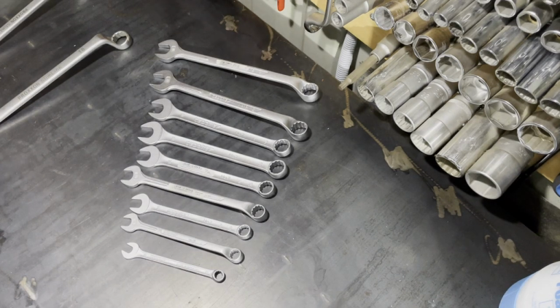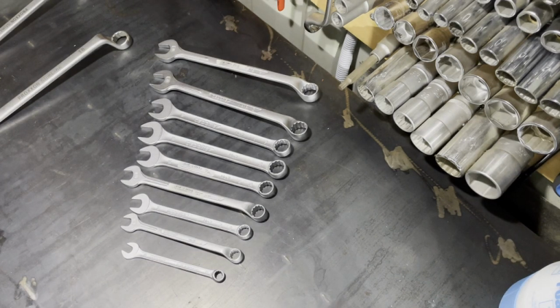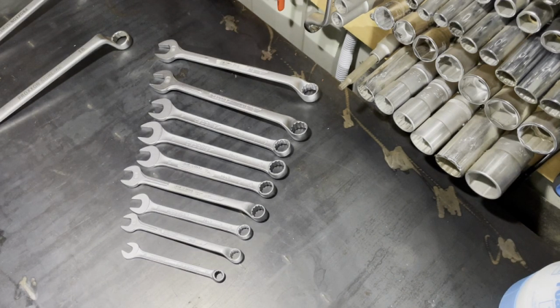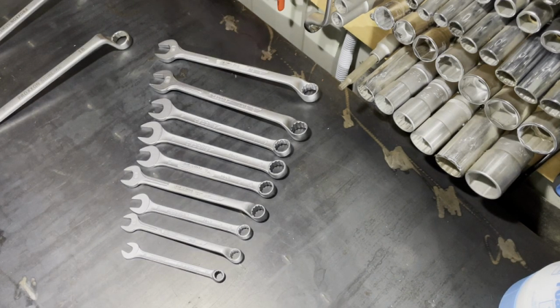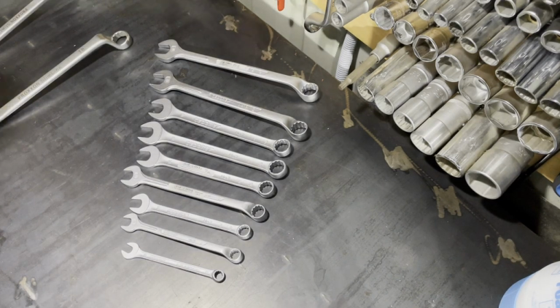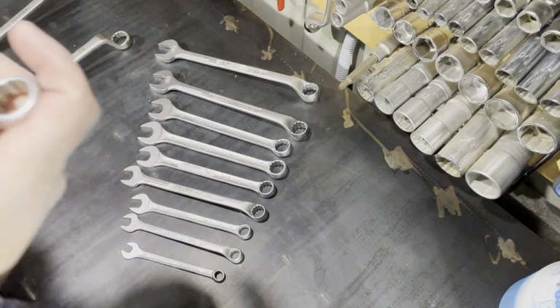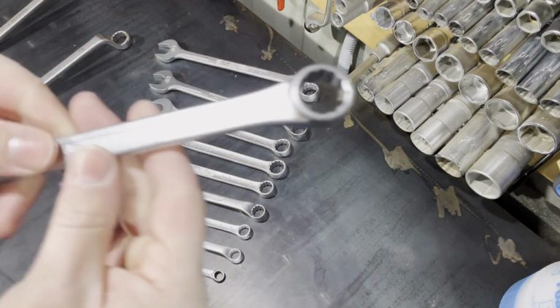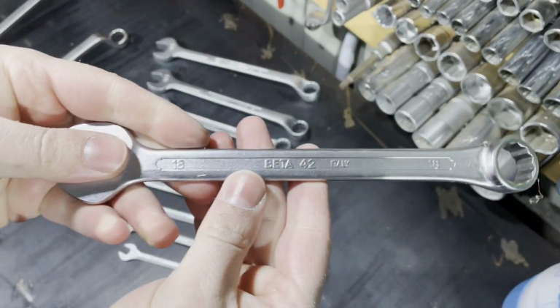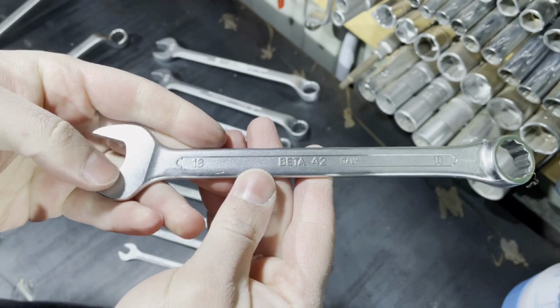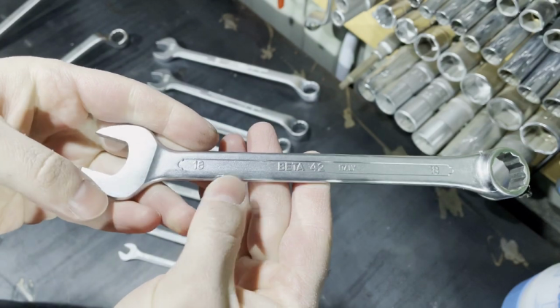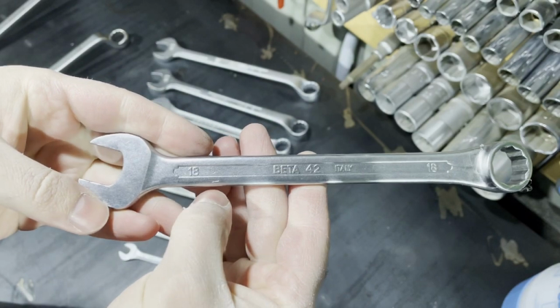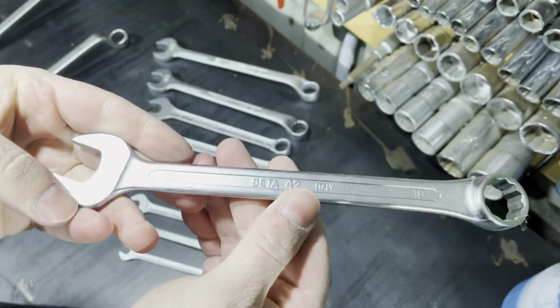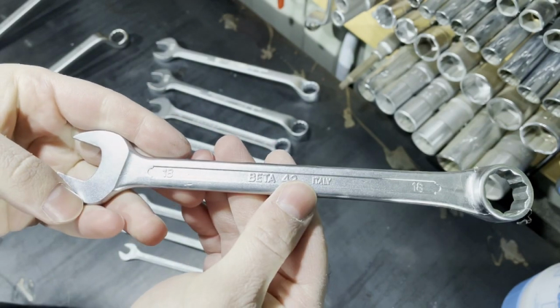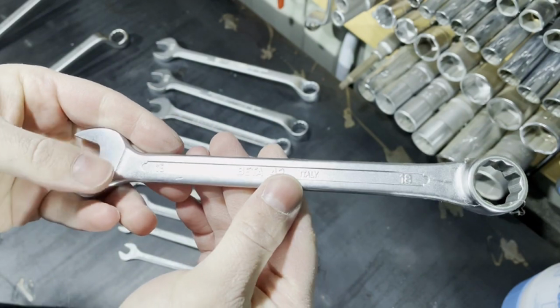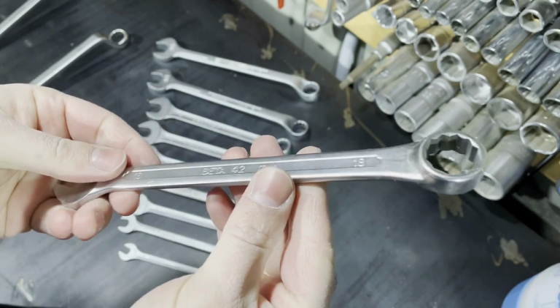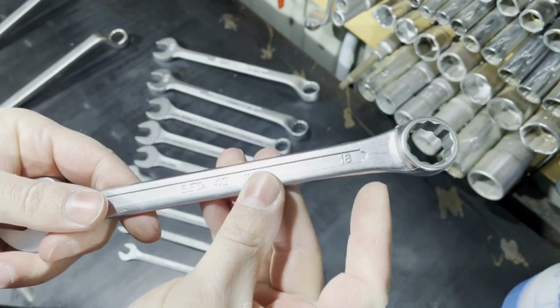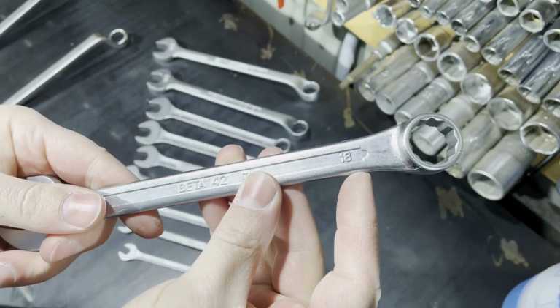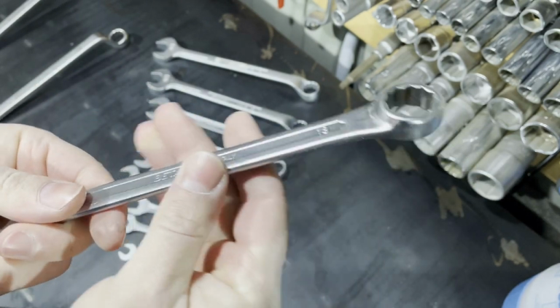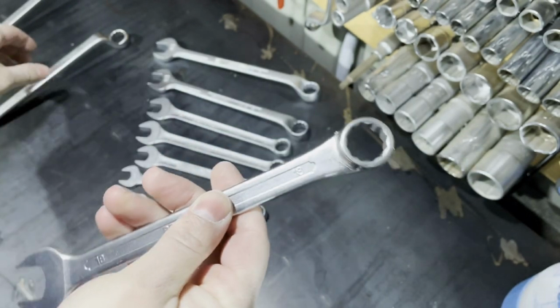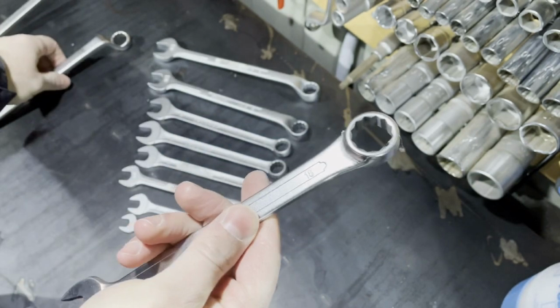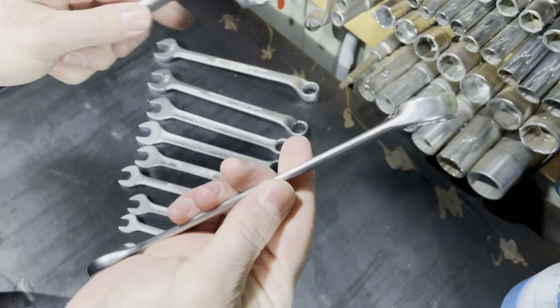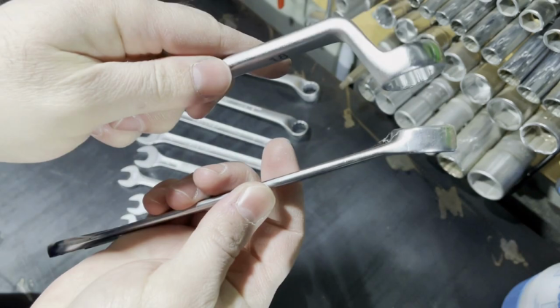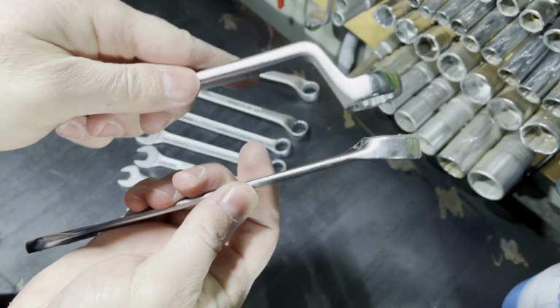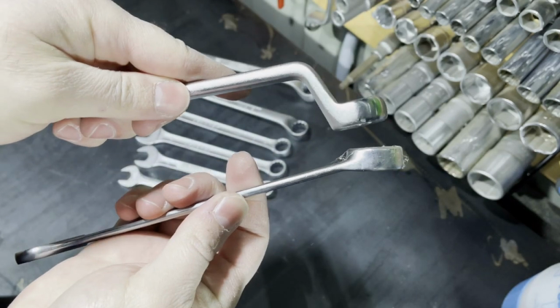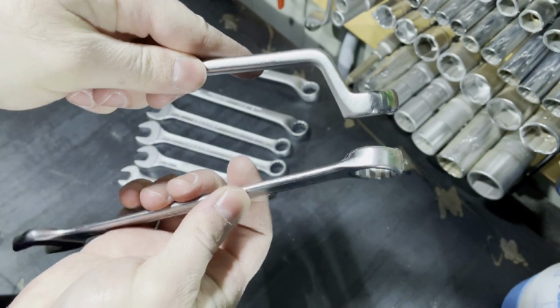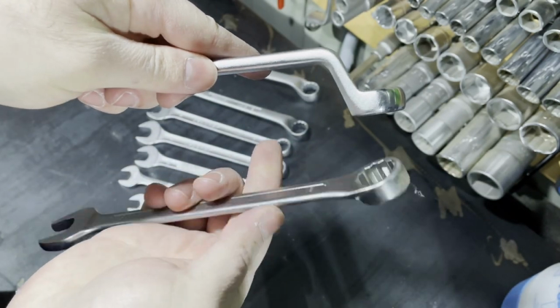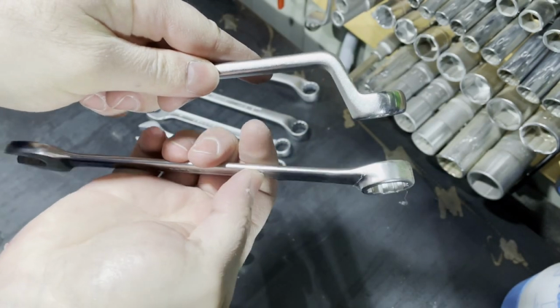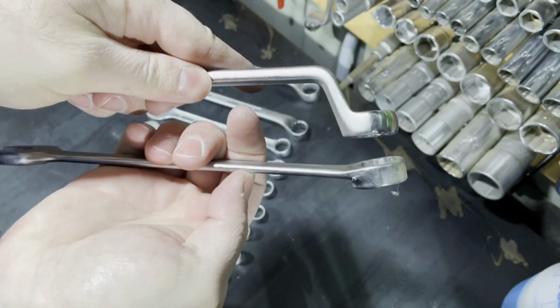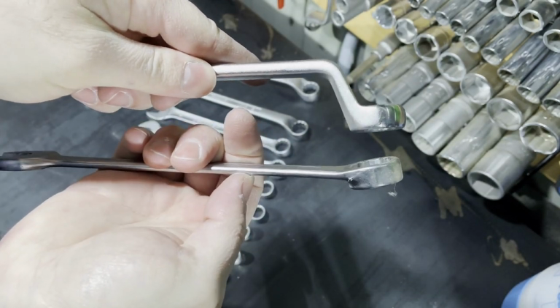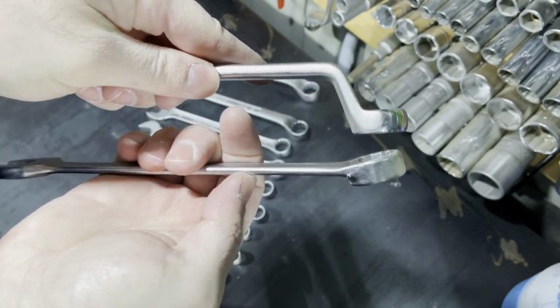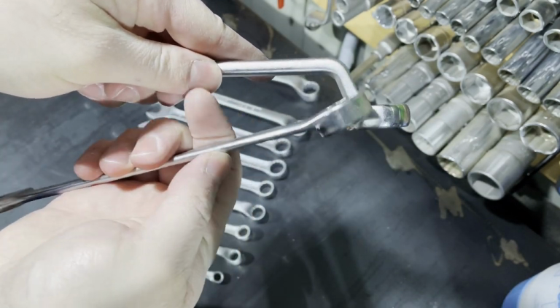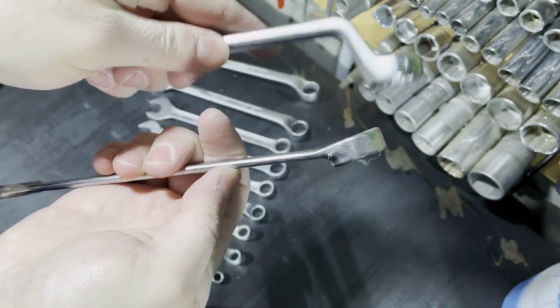Here you can see 75 degrees of offset on that Proxxon wrench. Now I will show you an 18 millimeter Beta 42, an Italian-made regular combination wrench. Here it is.